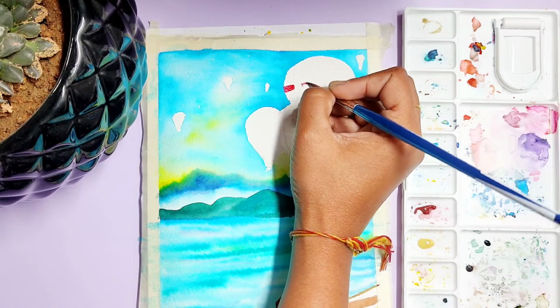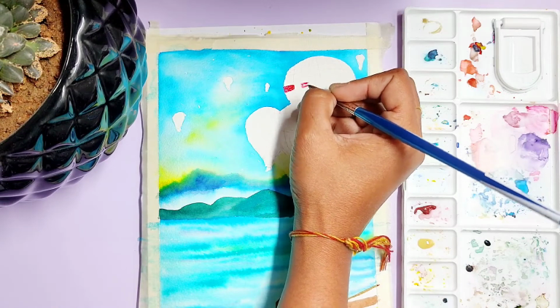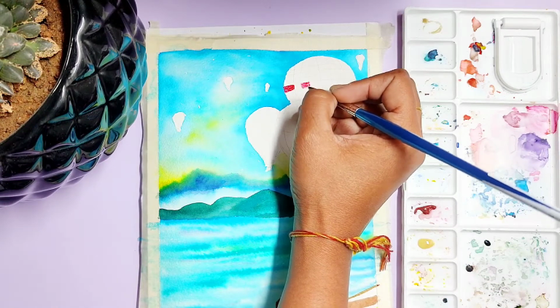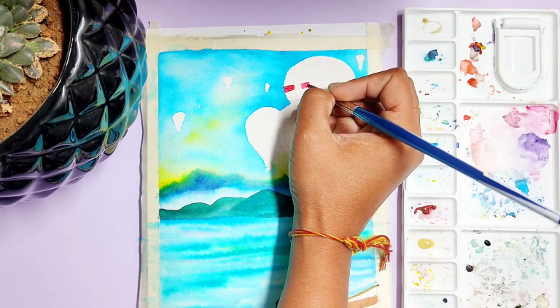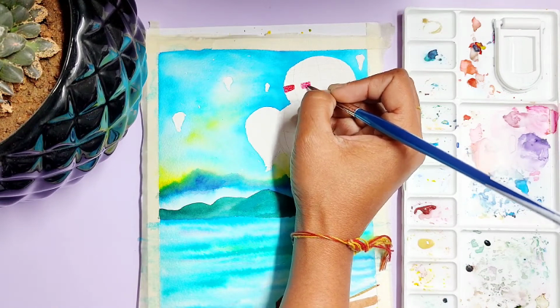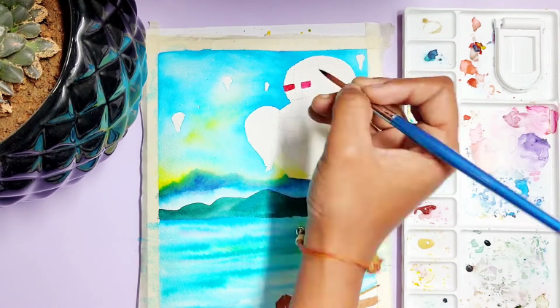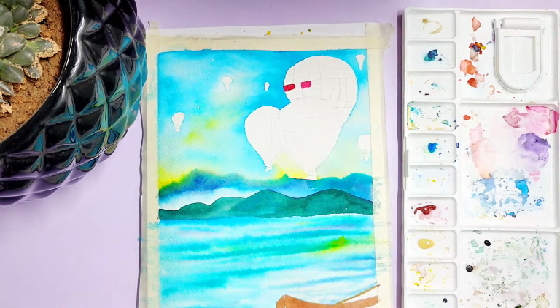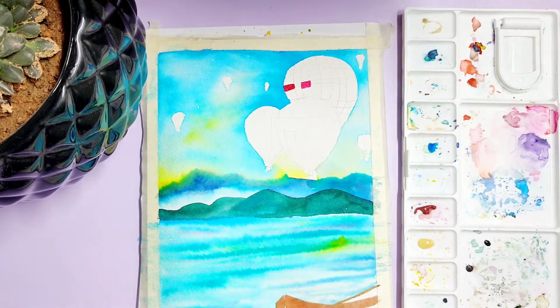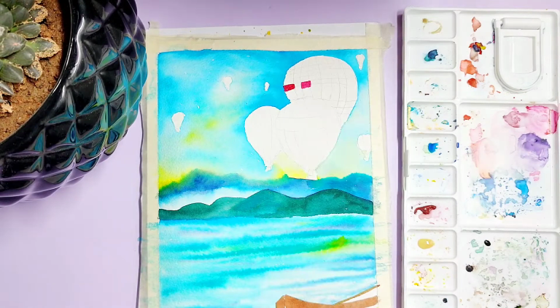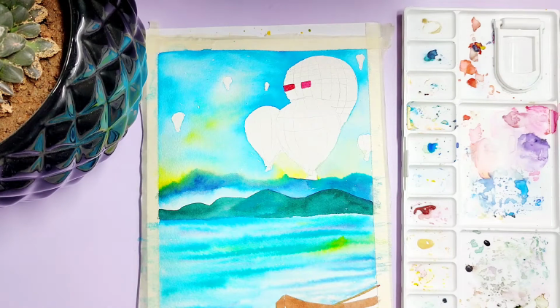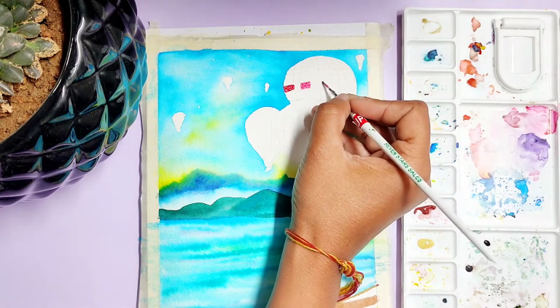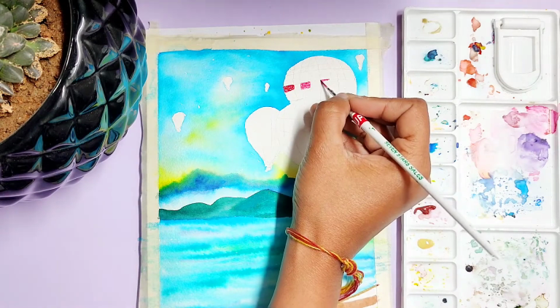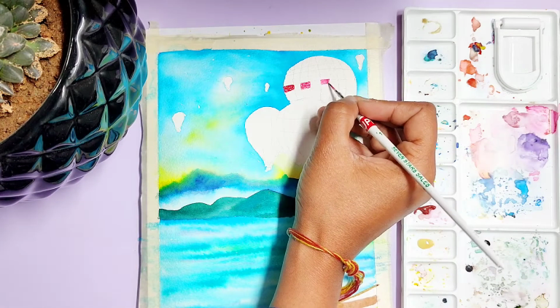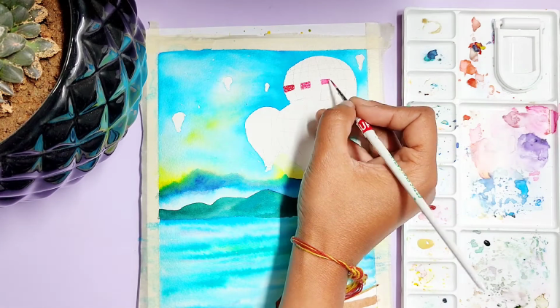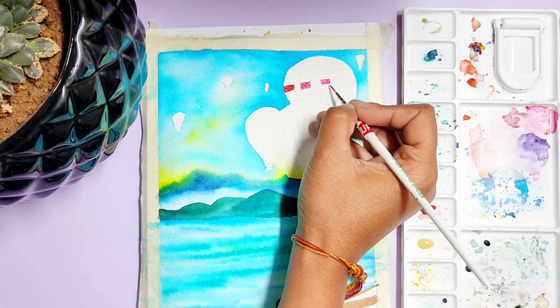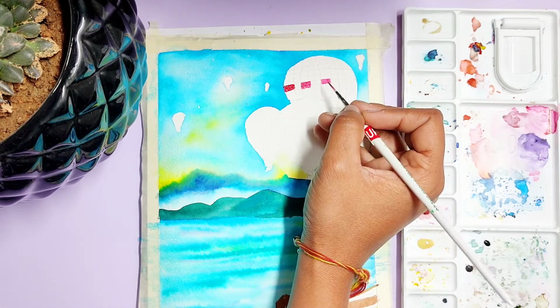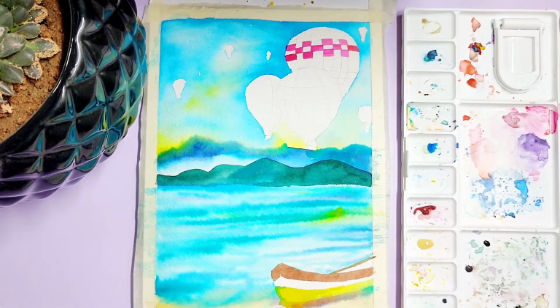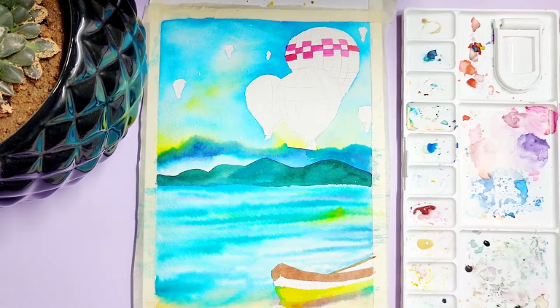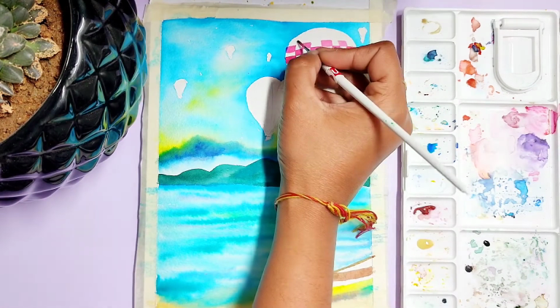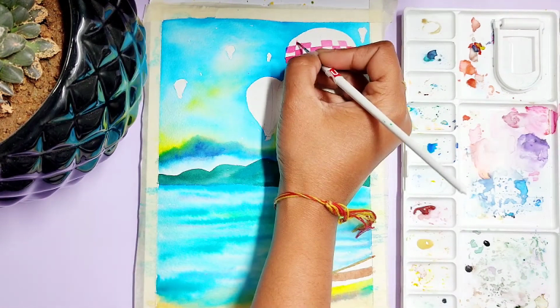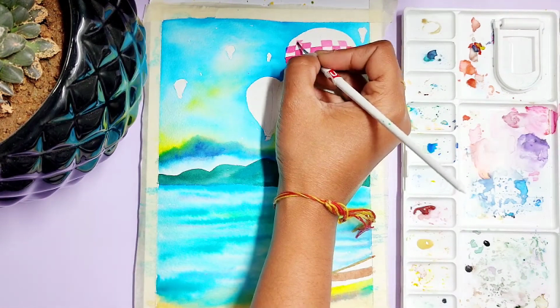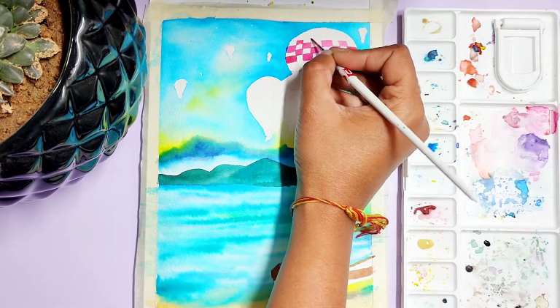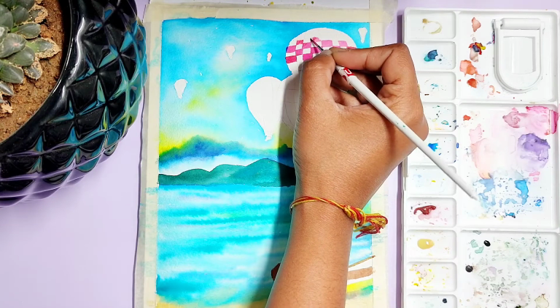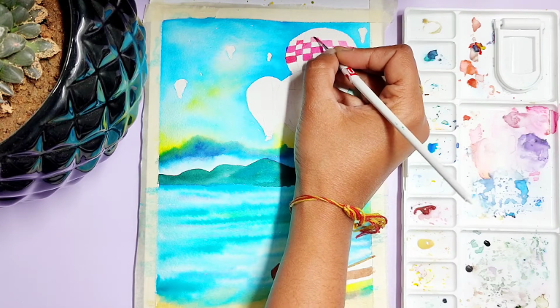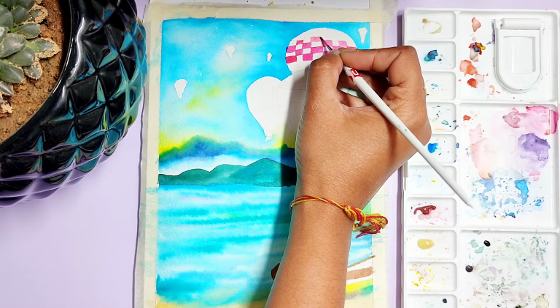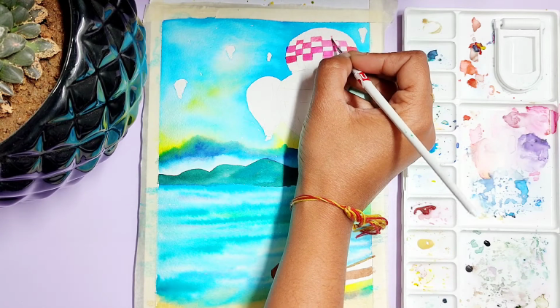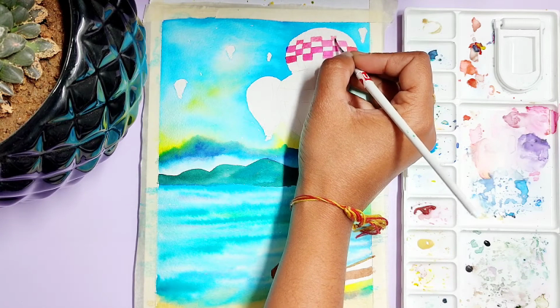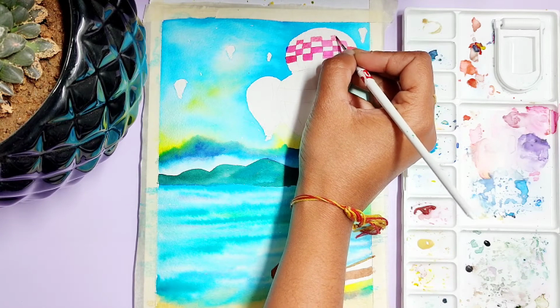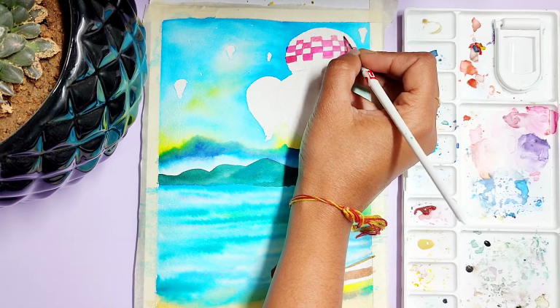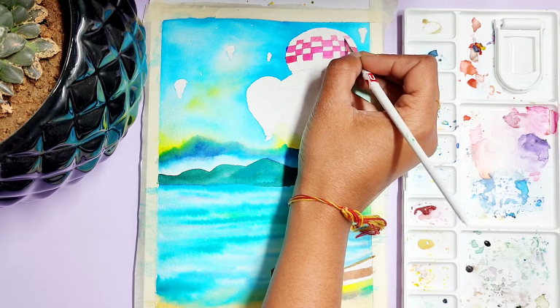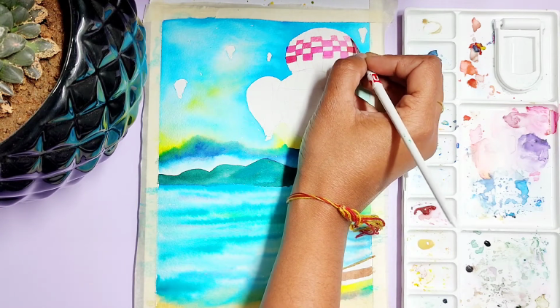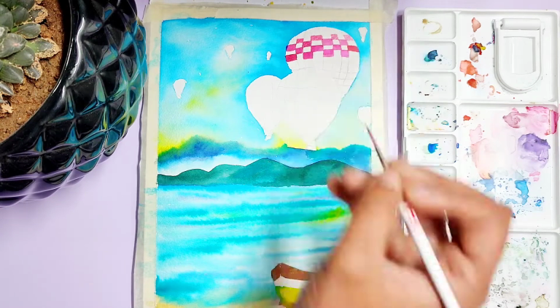You can paint them as you wish. I will be using vibrant colors like pink, violet, iris color, and some other colors.